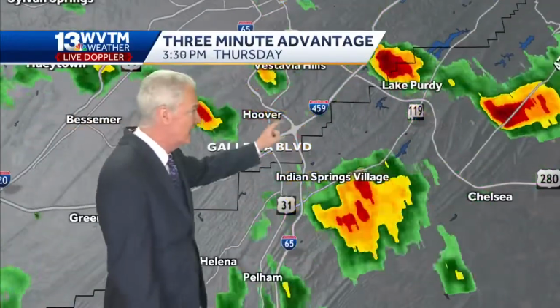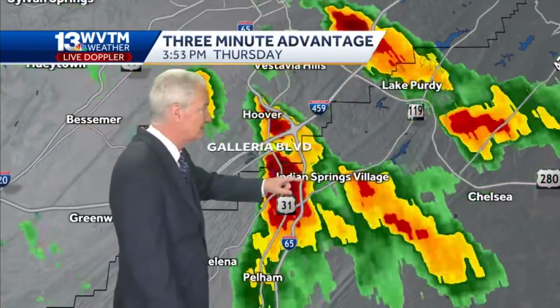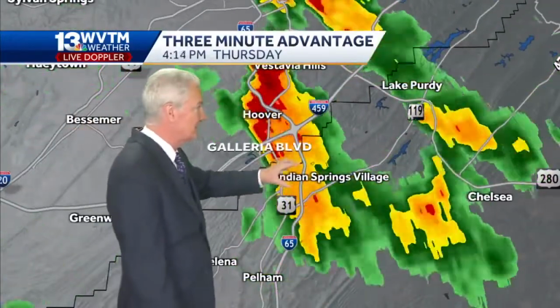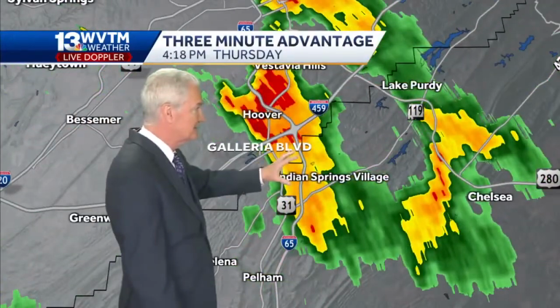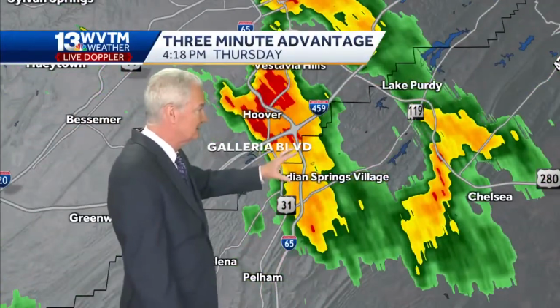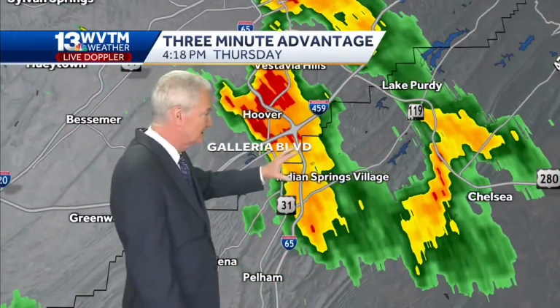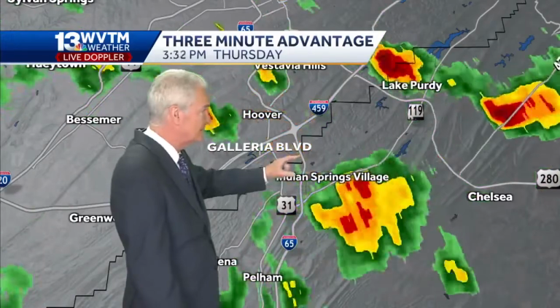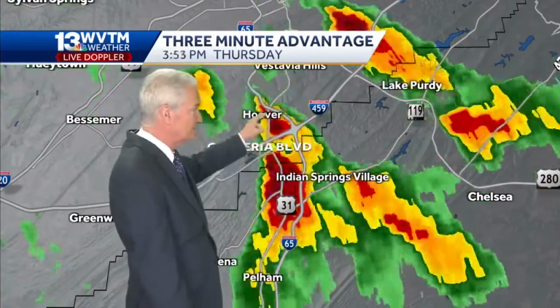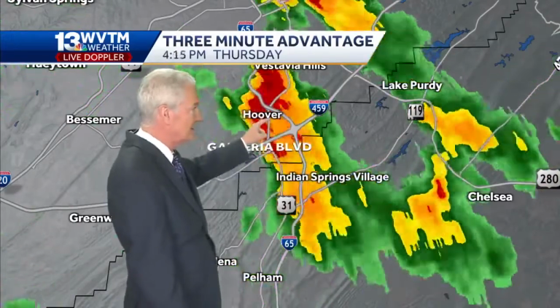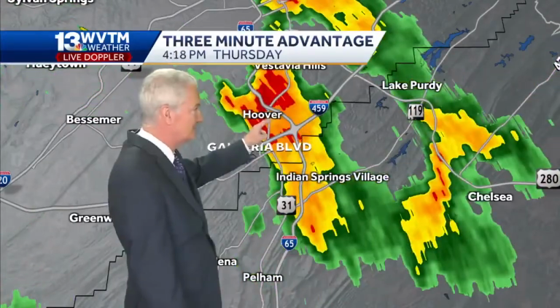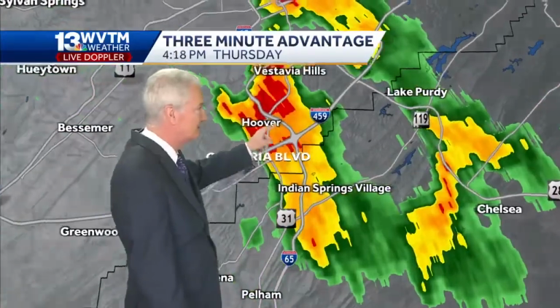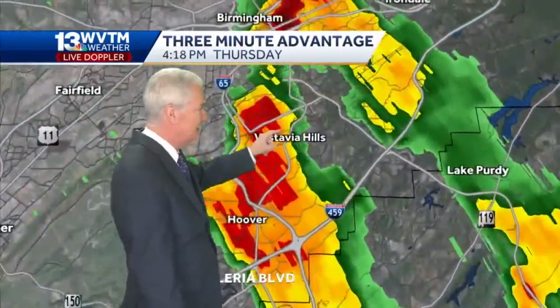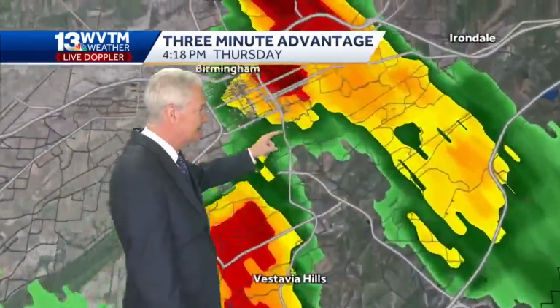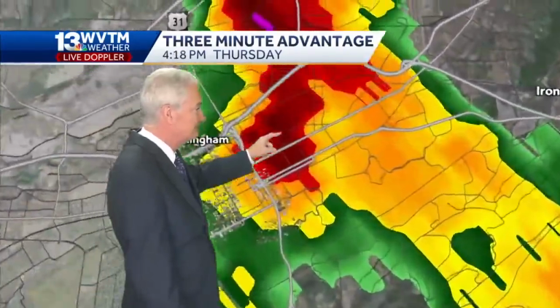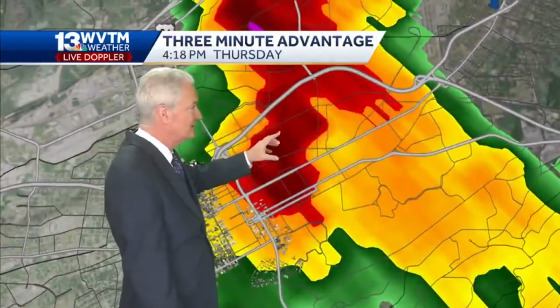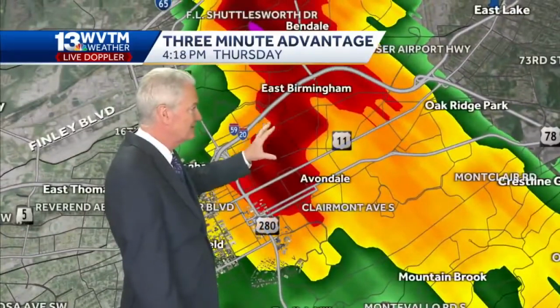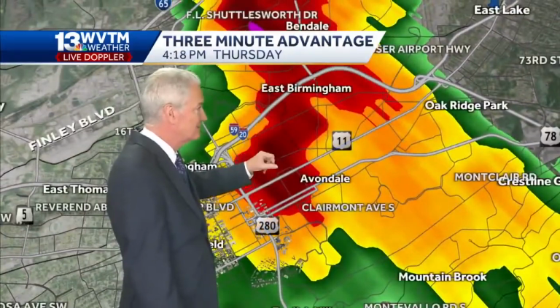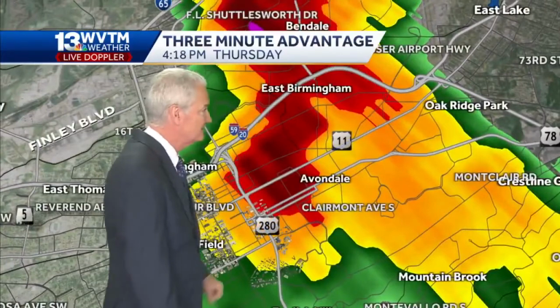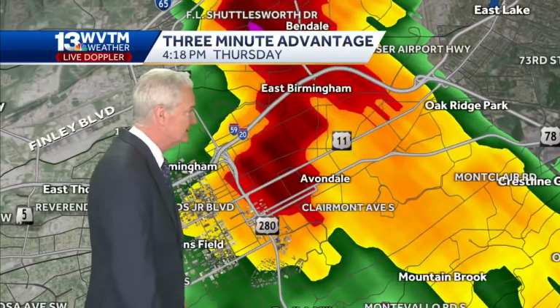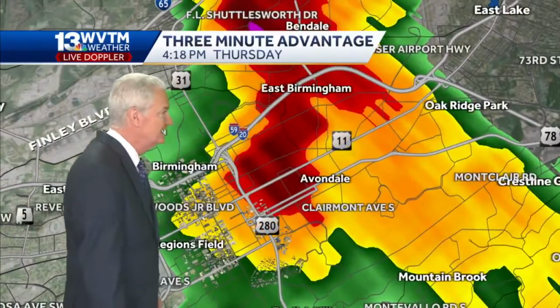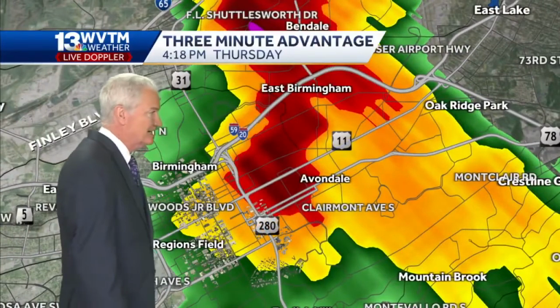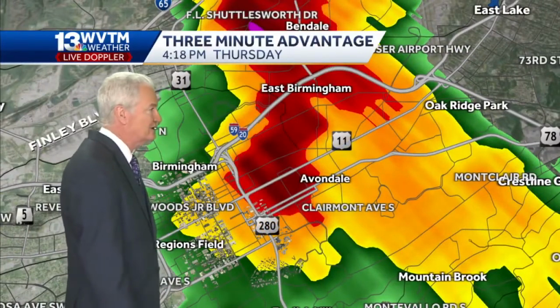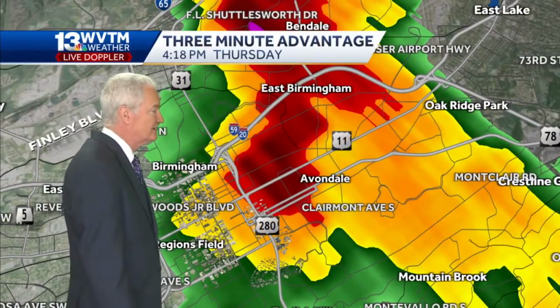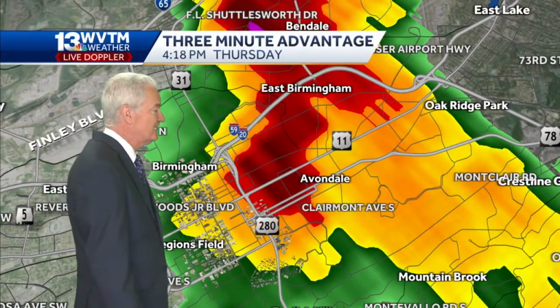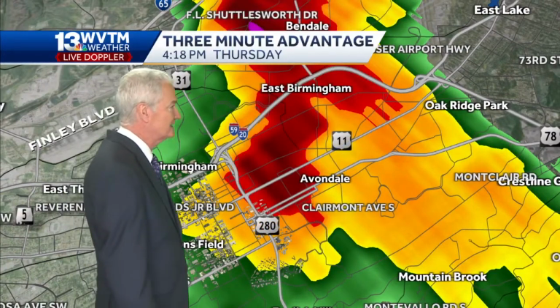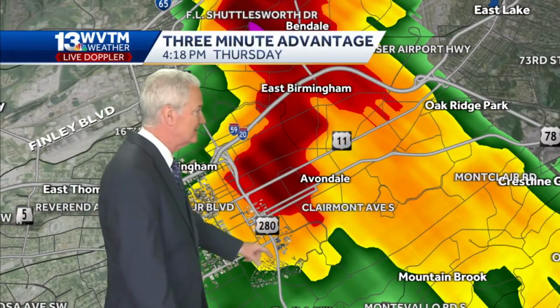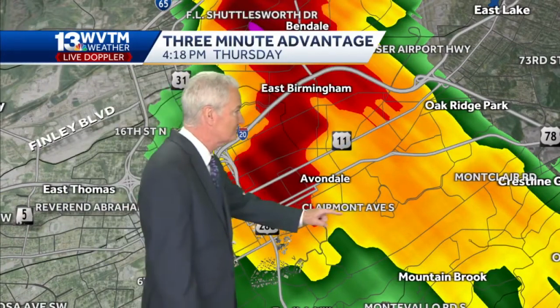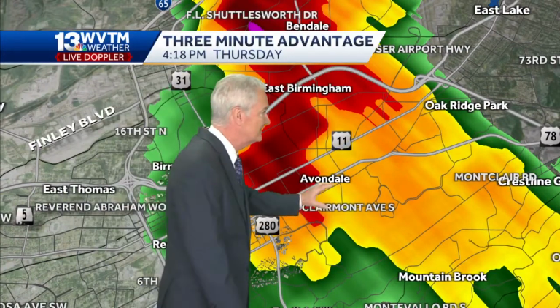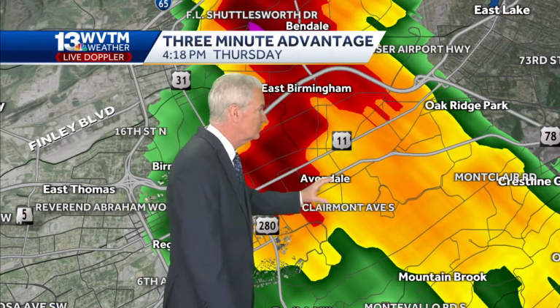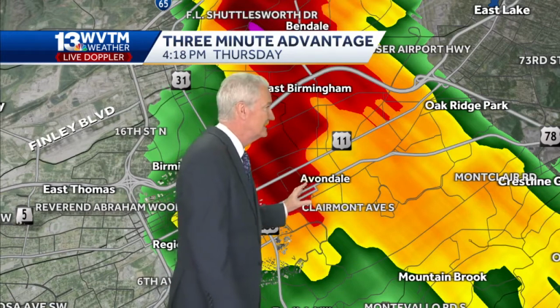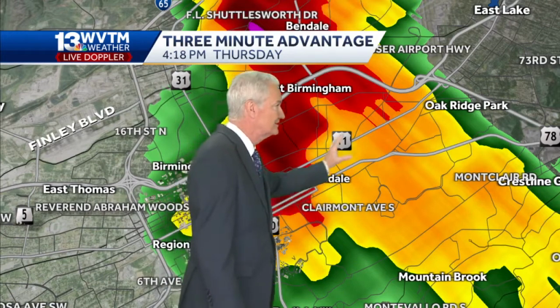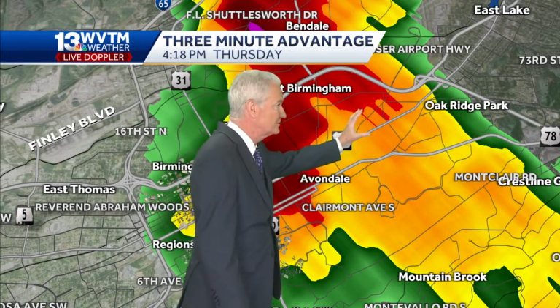Up to the north, Galleria Boulevard seeing some real downpours, still raining hard. Much of Hoover, and that's now extending off to the northeast up into the city of Birmingham. Claremont Avenue South on Birmingham Southside getting some of that heavy rain, Avondale as well, extending northeastward.